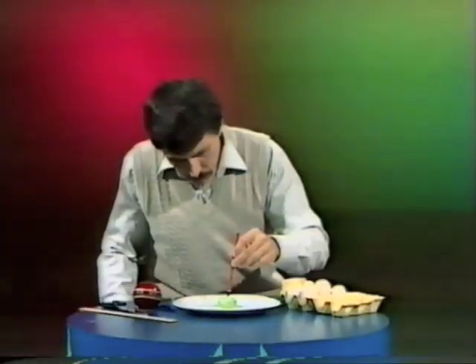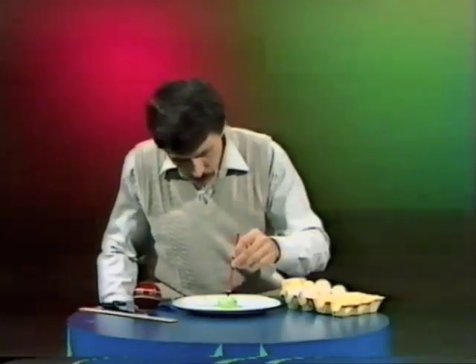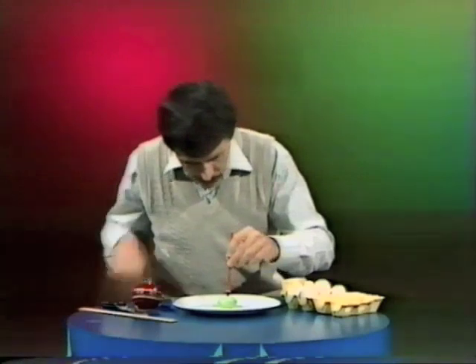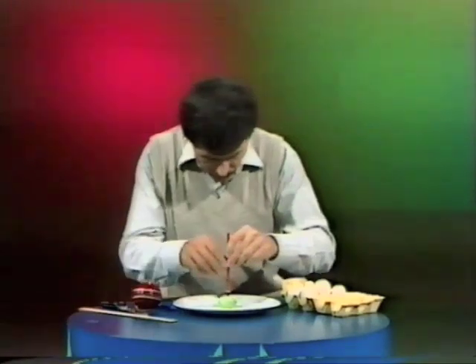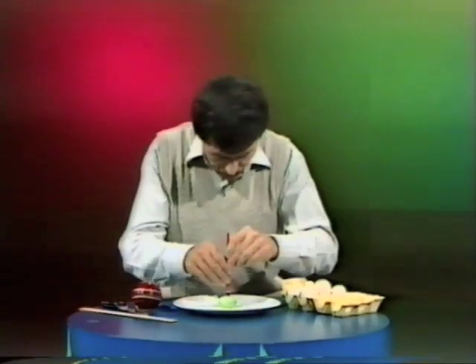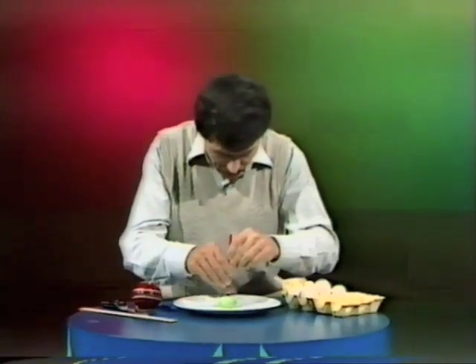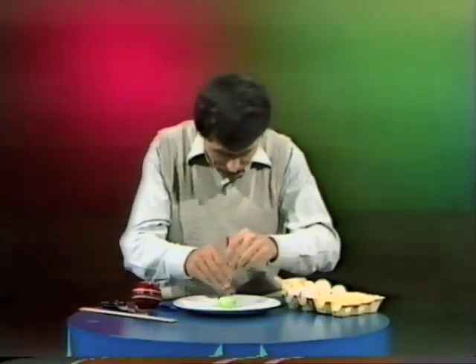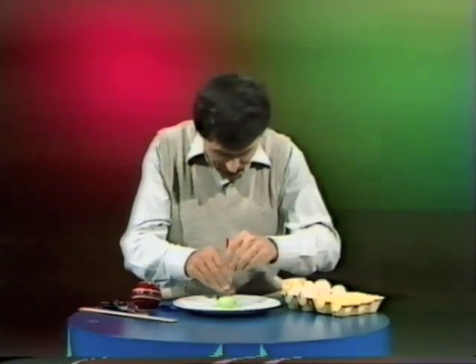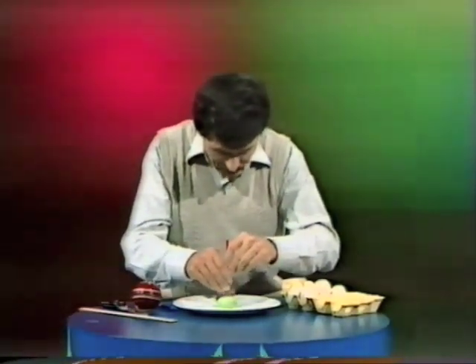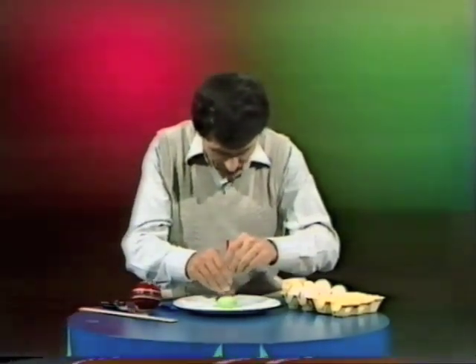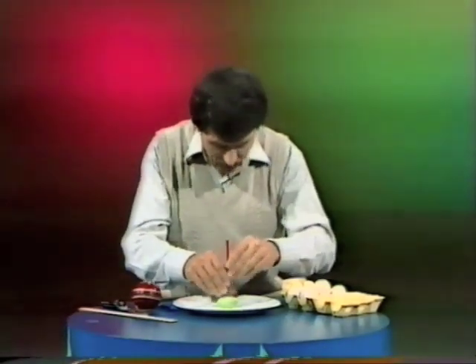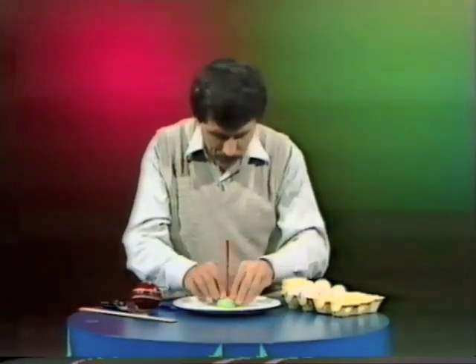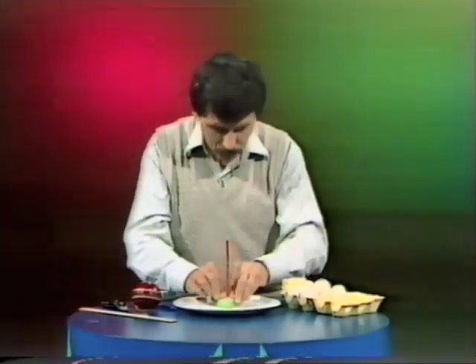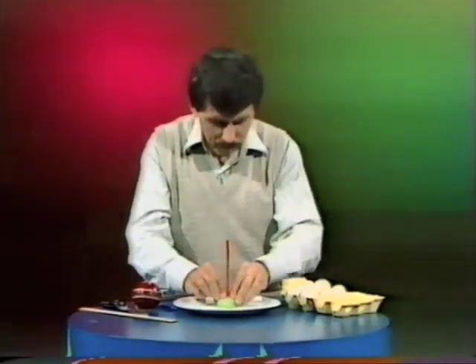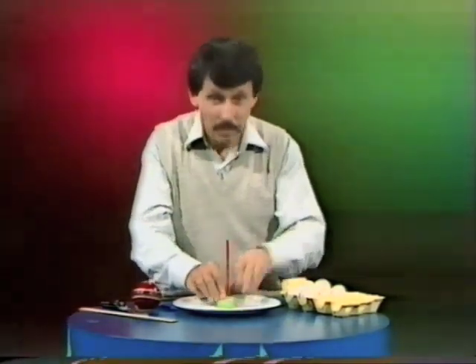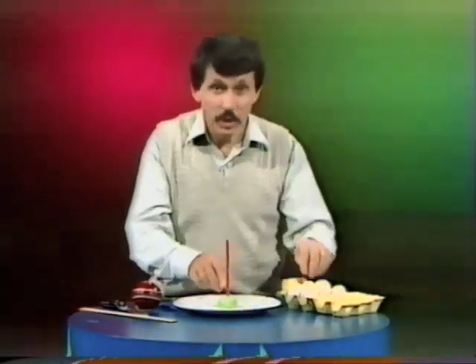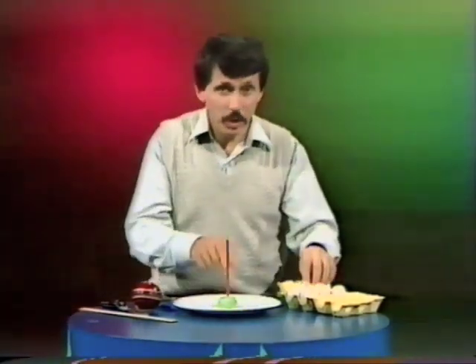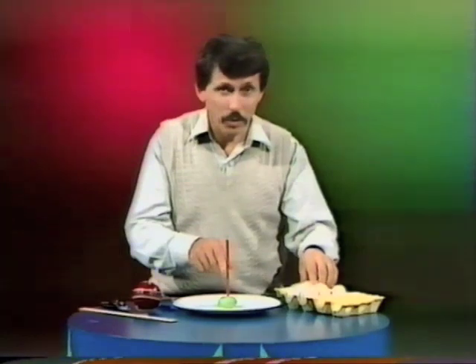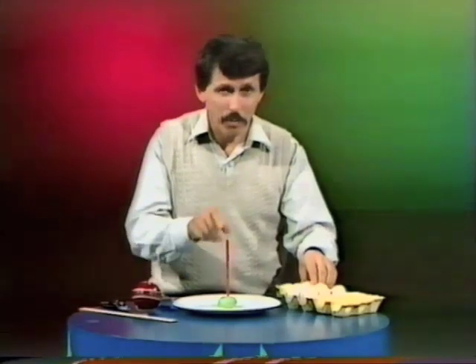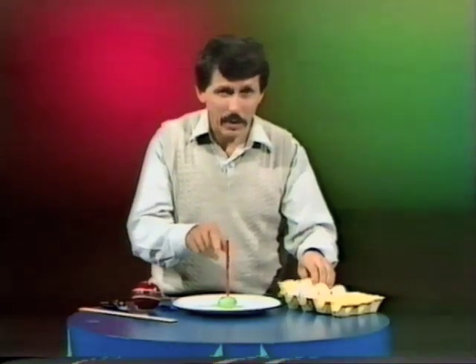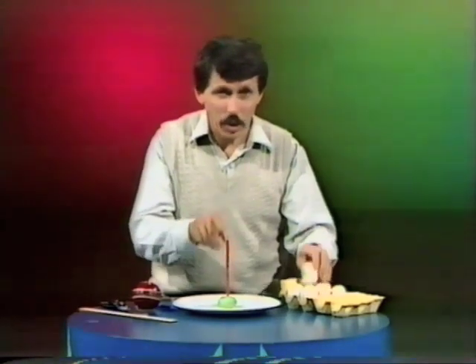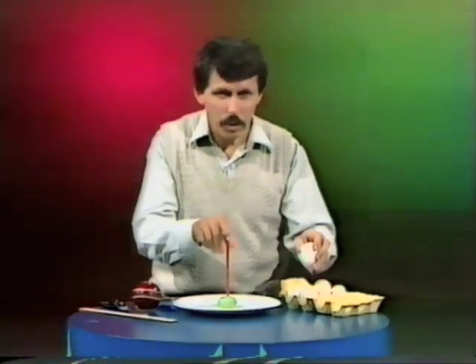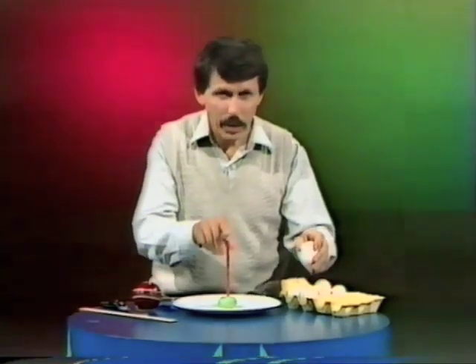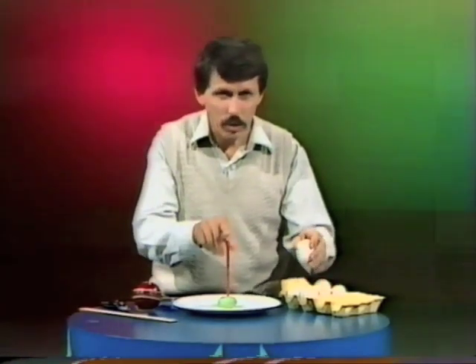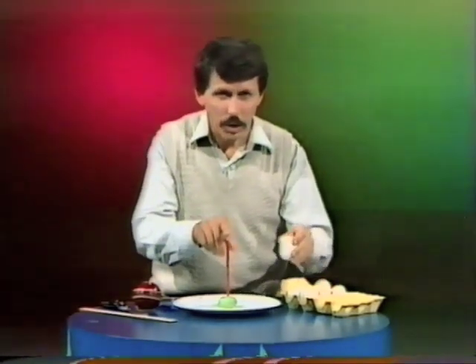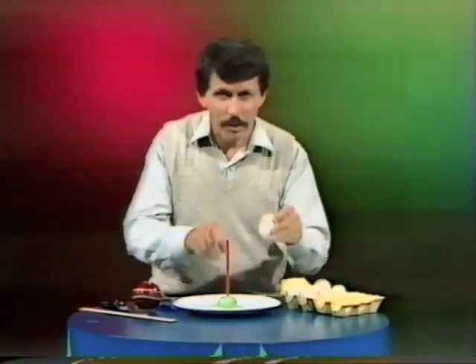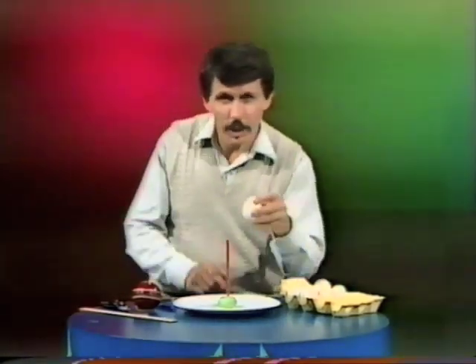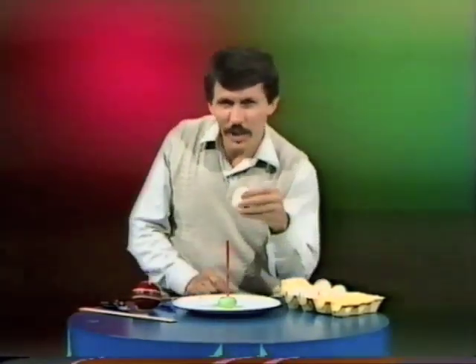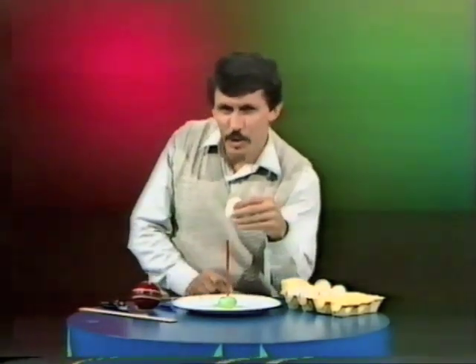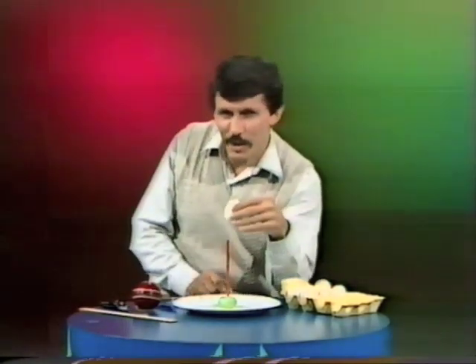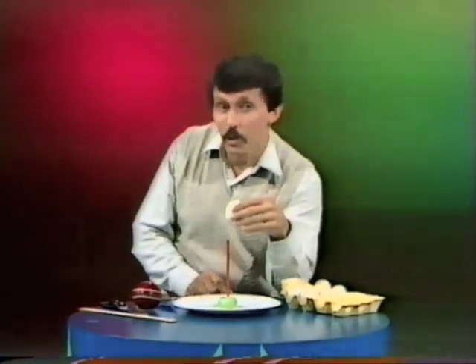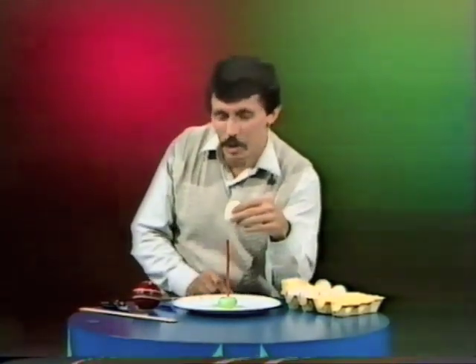Dinner plate, plasticine, and pencil. It's possible to balance on the point of a pencil a fresh hen's egg. Watch this.